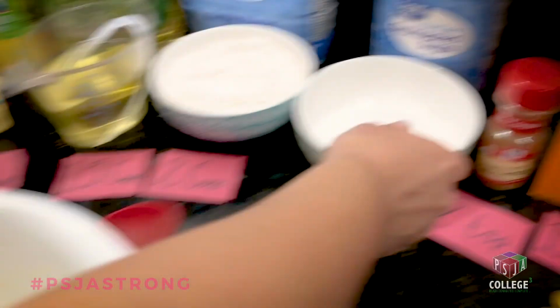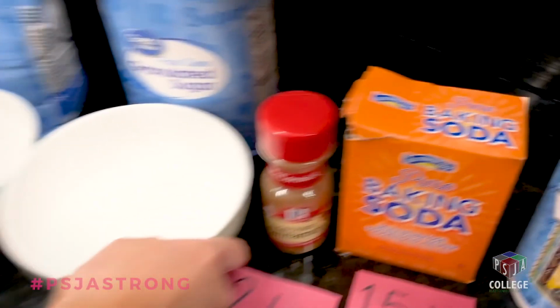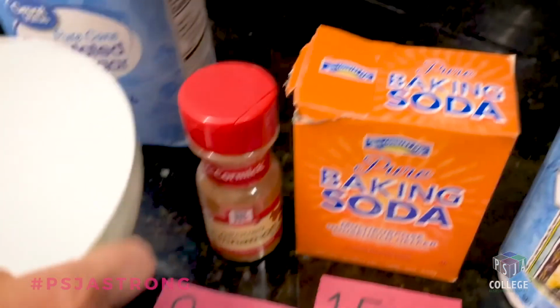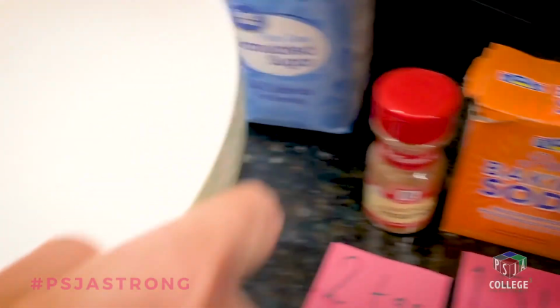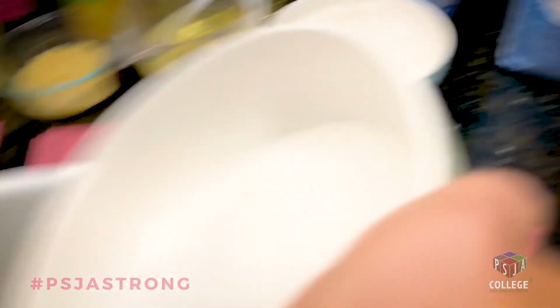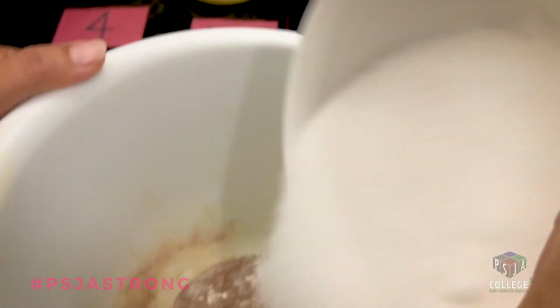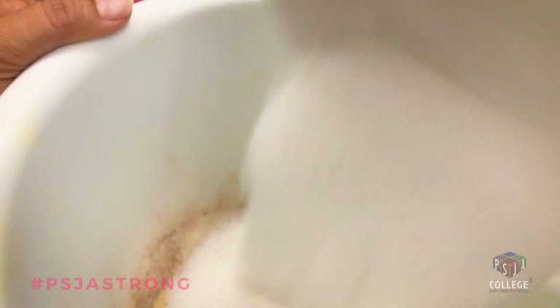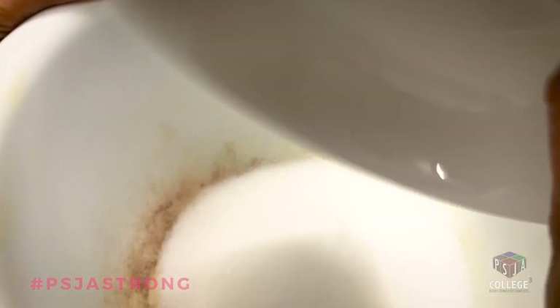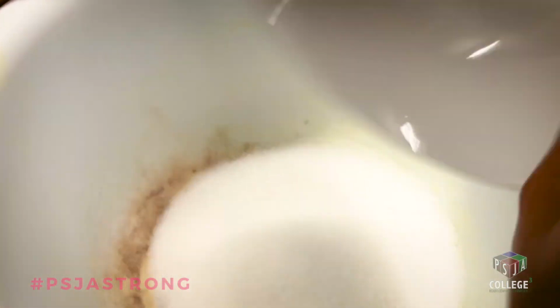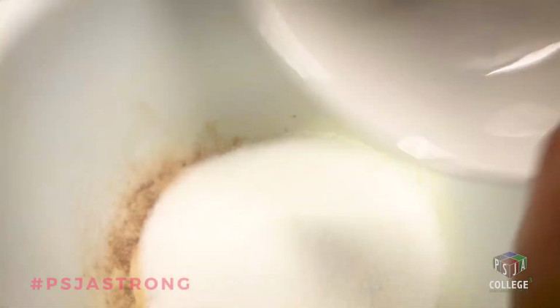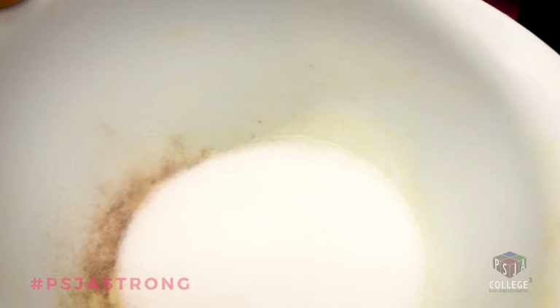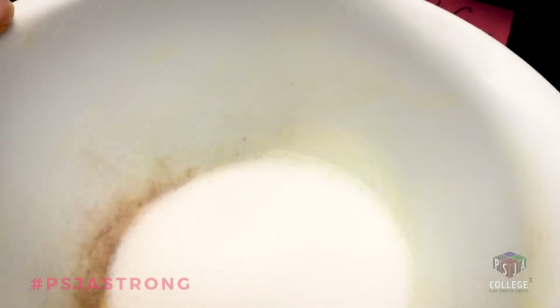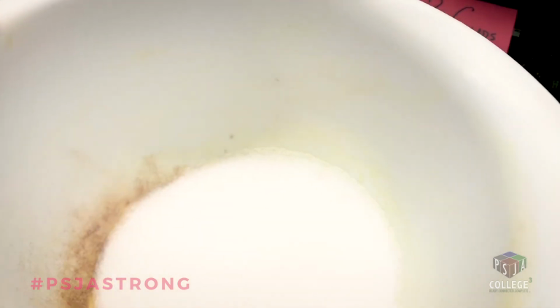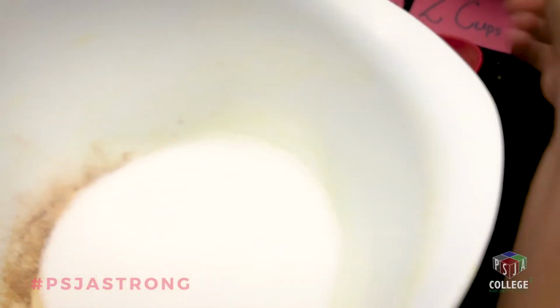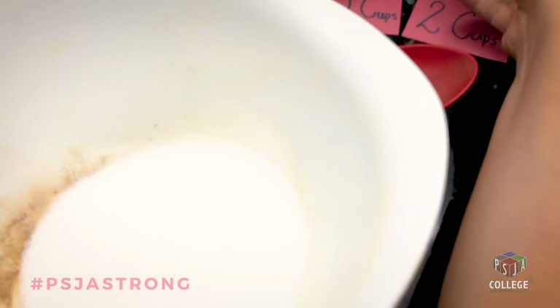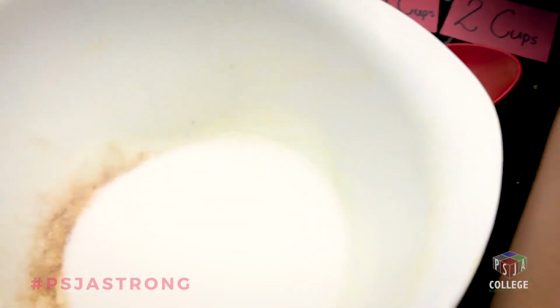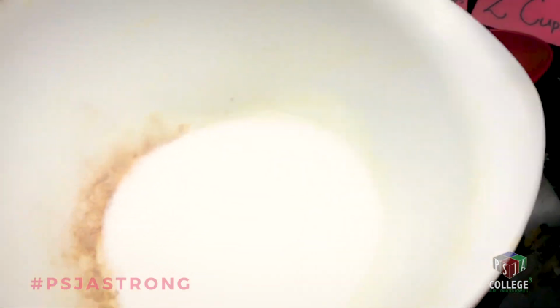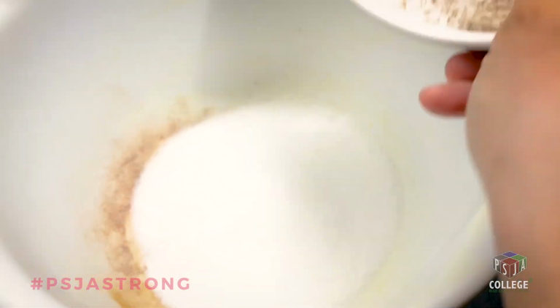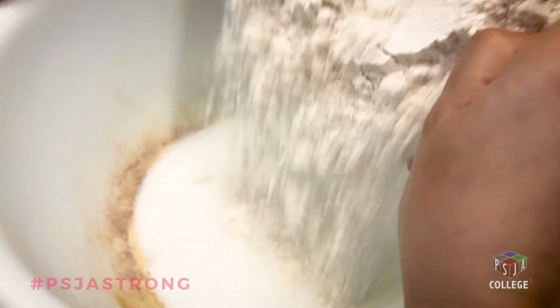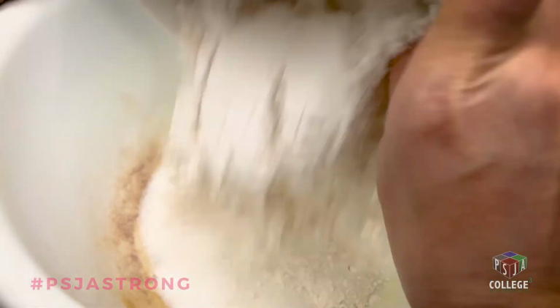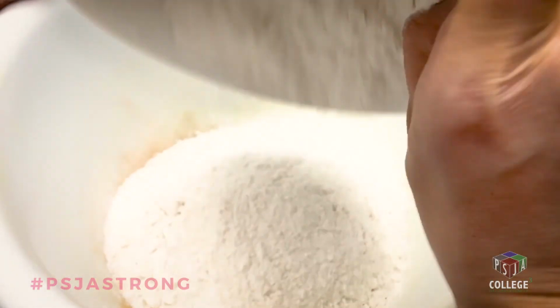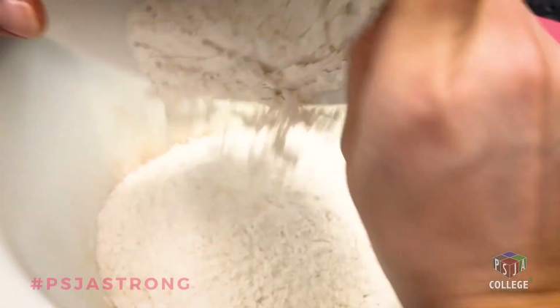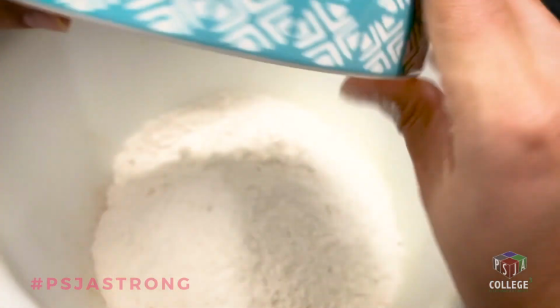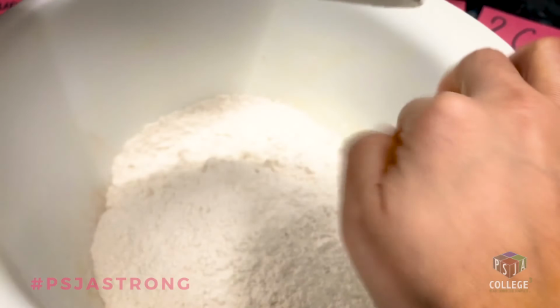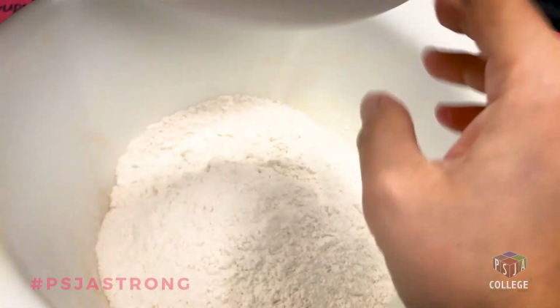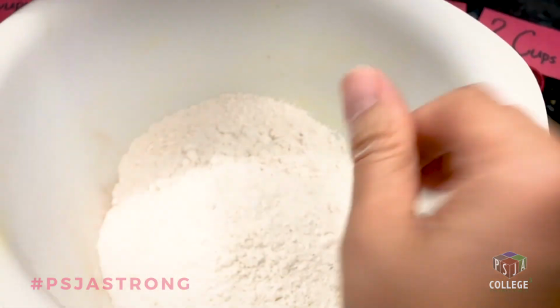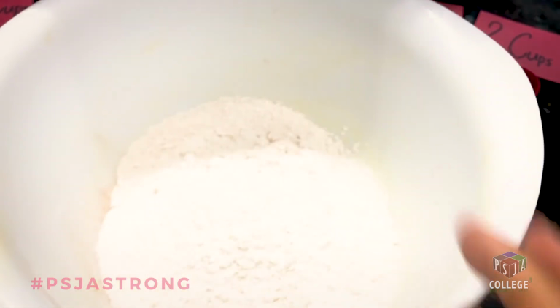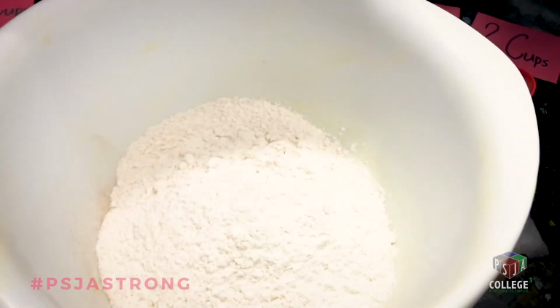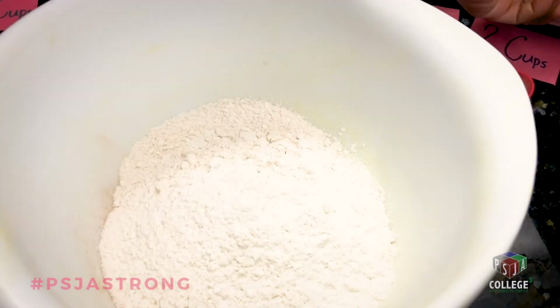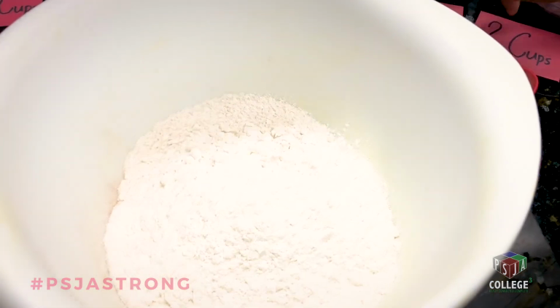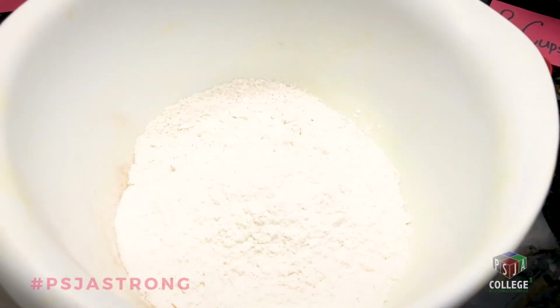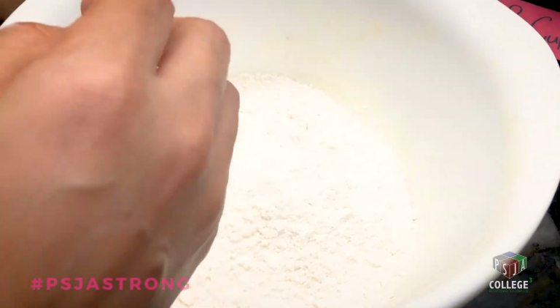Two cups of sugar — bring it all in there, yummy! Two cups of flour. And now mix those dry ingredients, y'all.